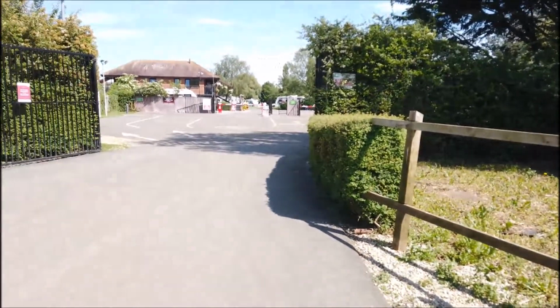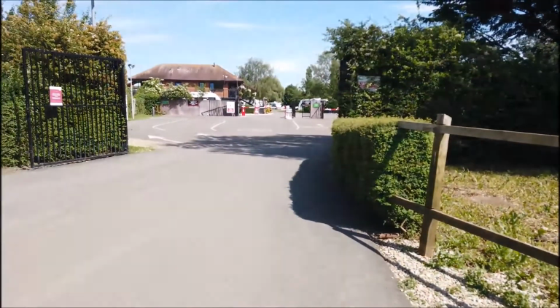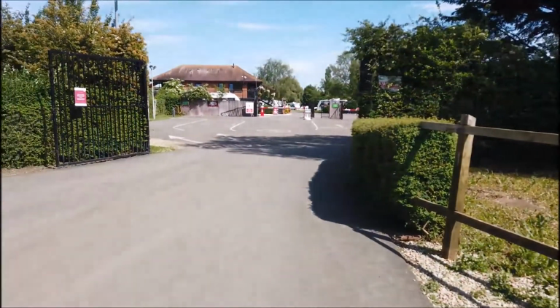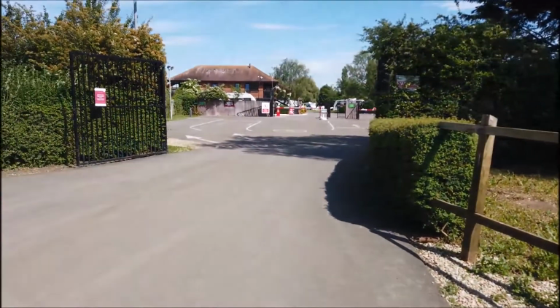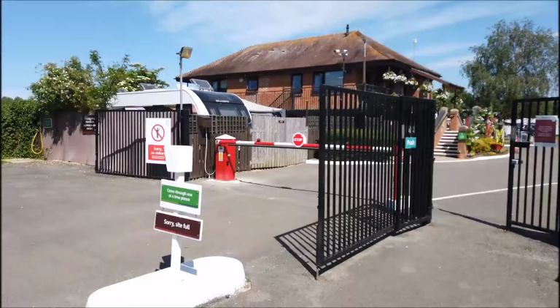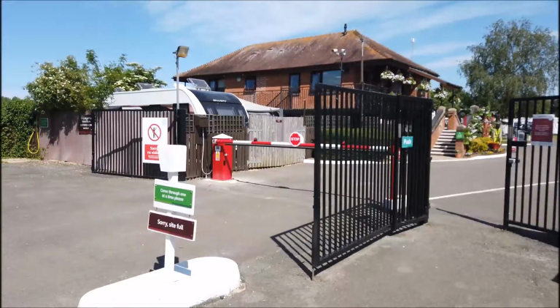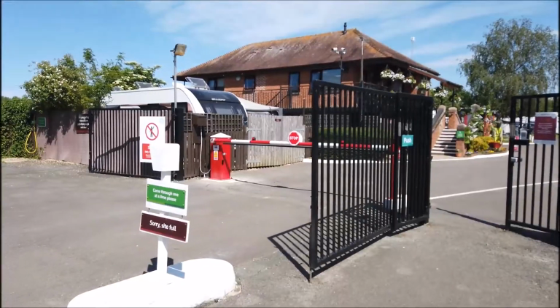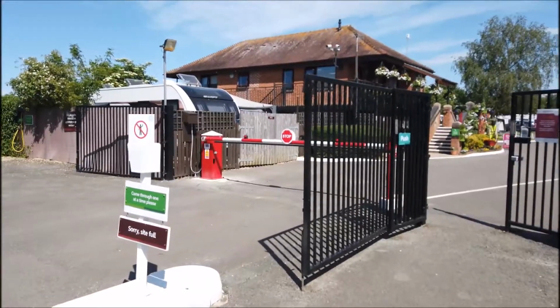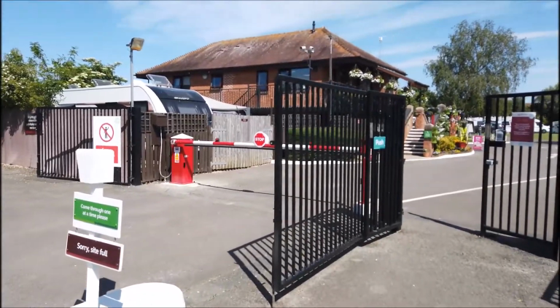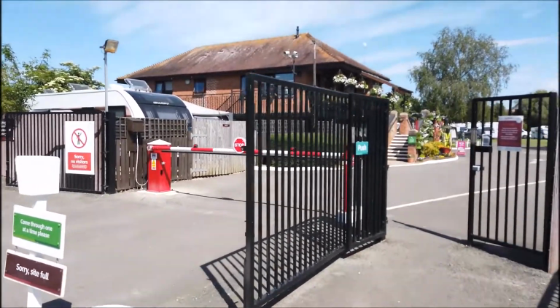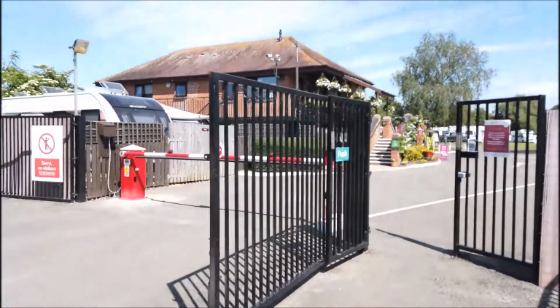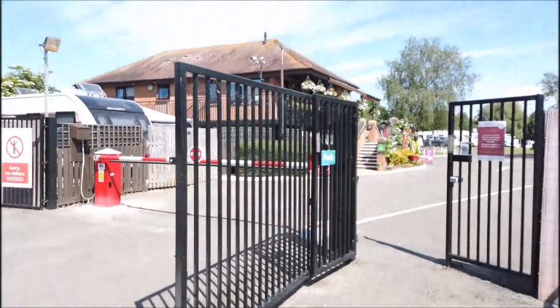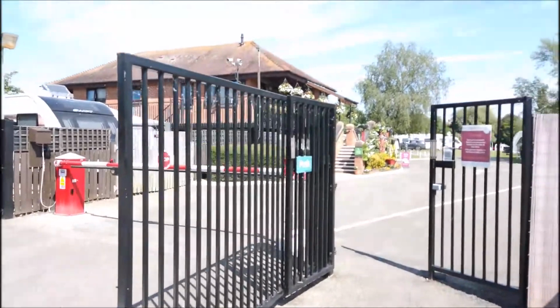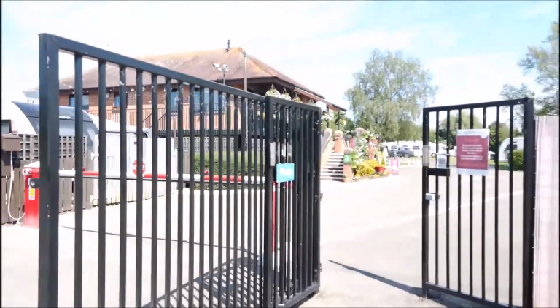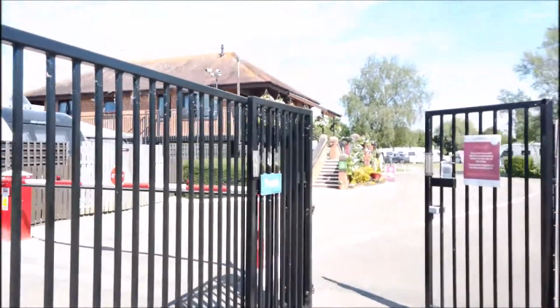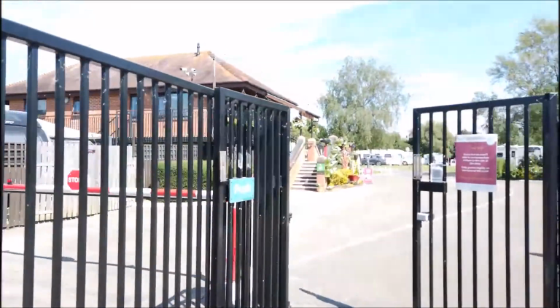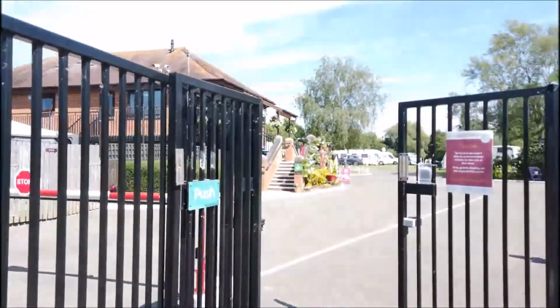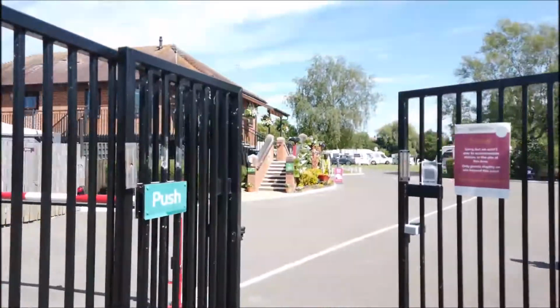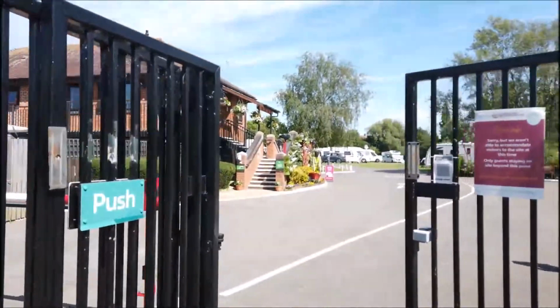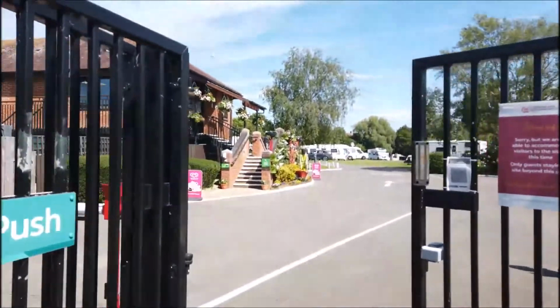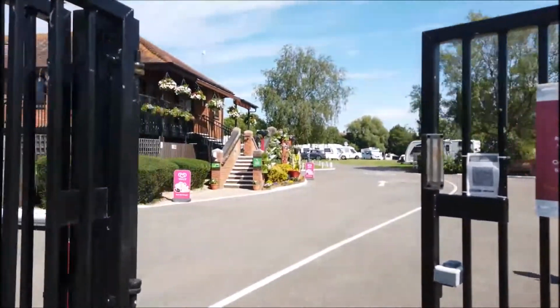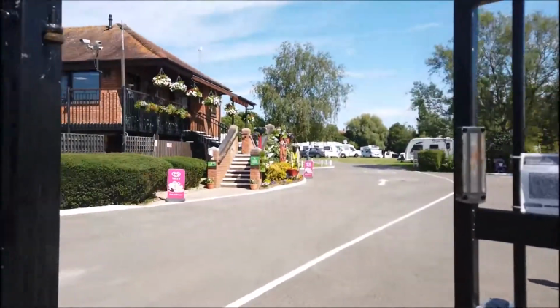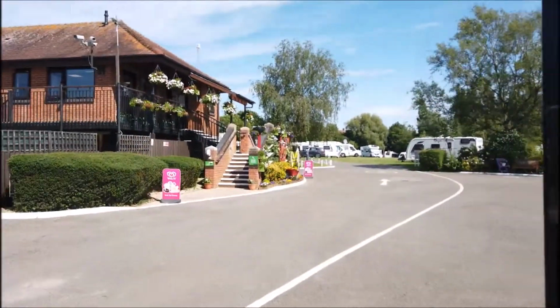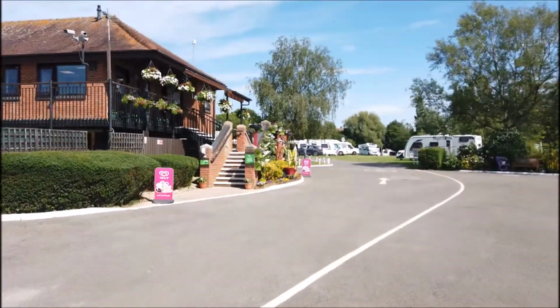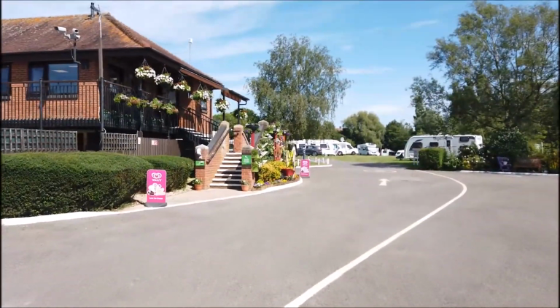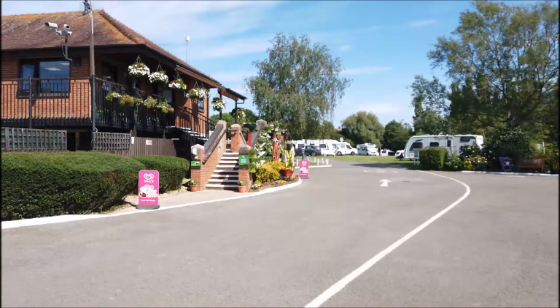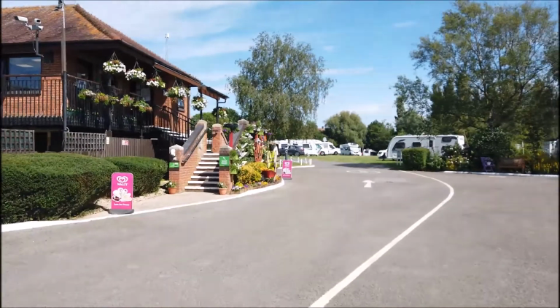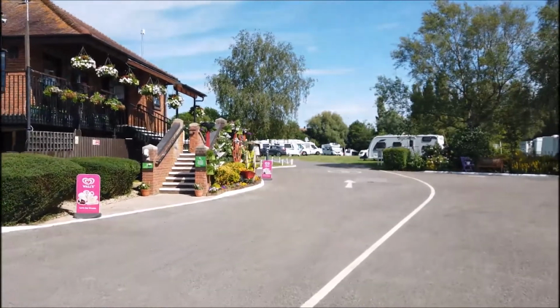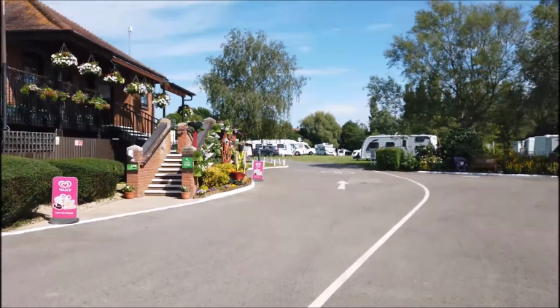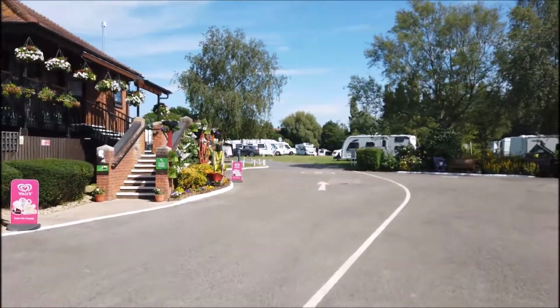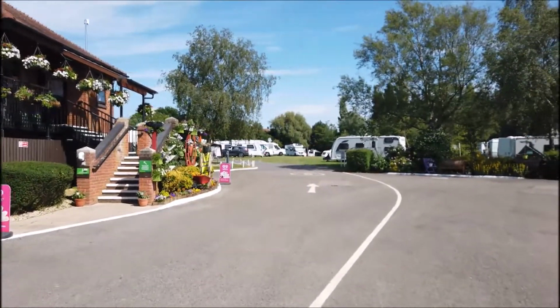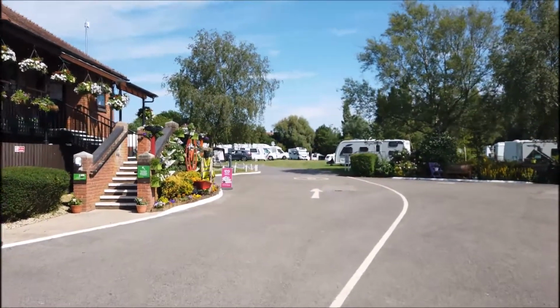Nice big wide entrance with barriers. Always a very well-kept site.